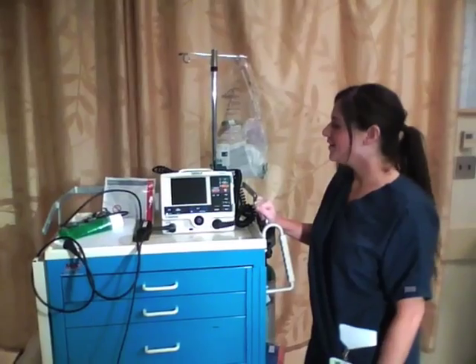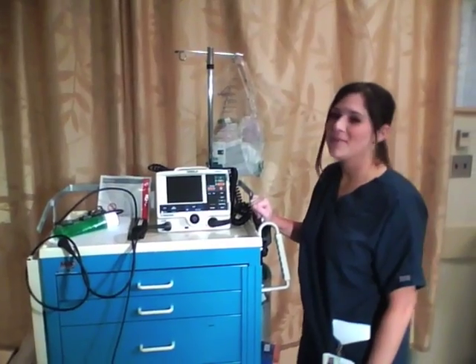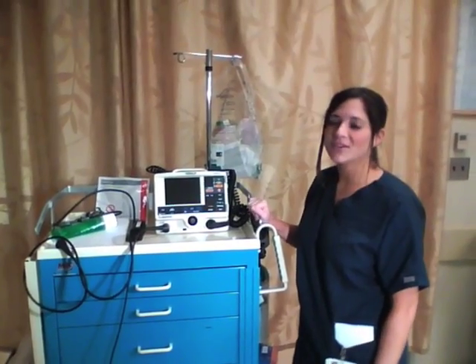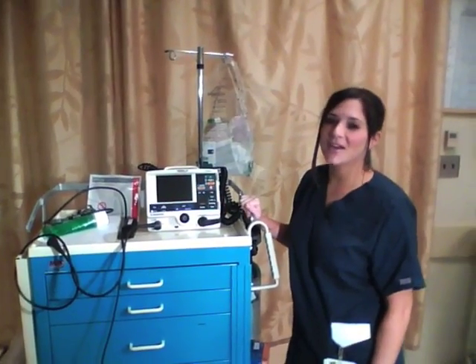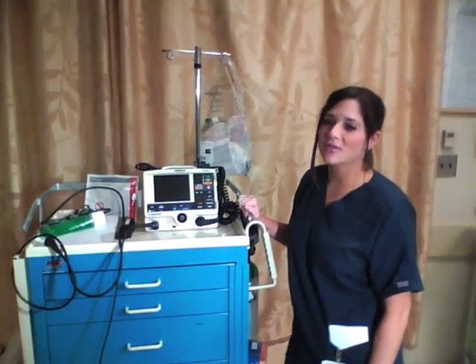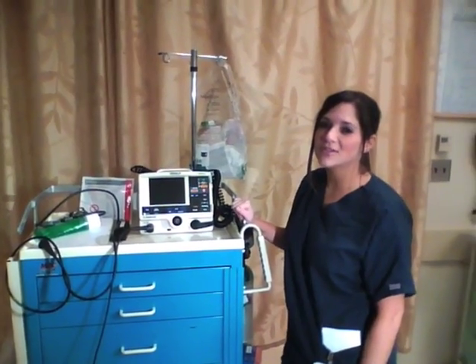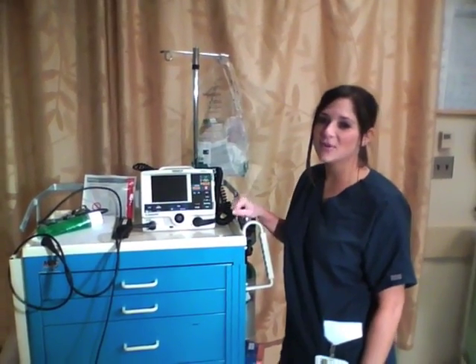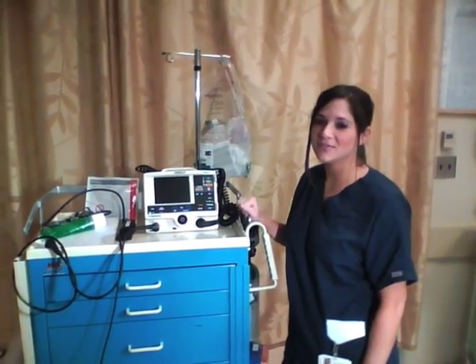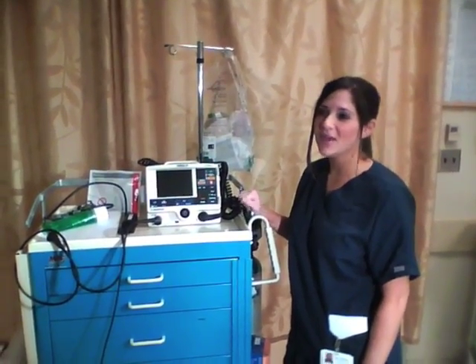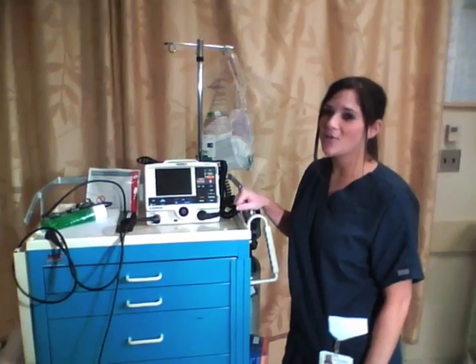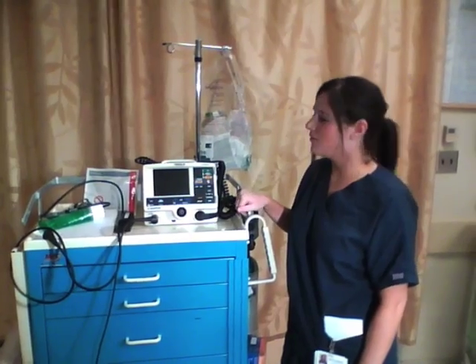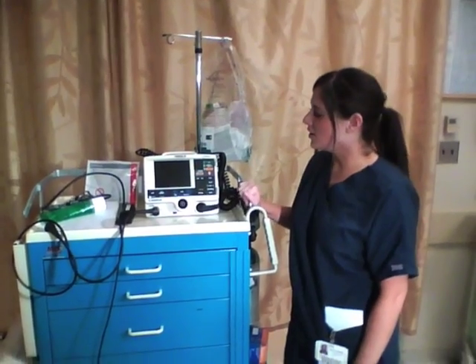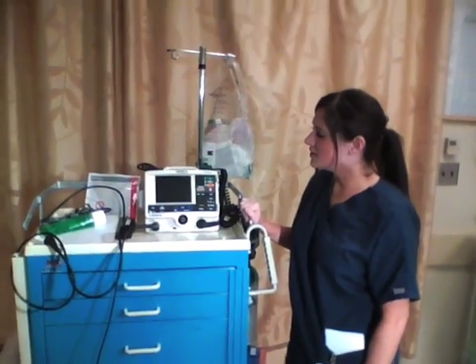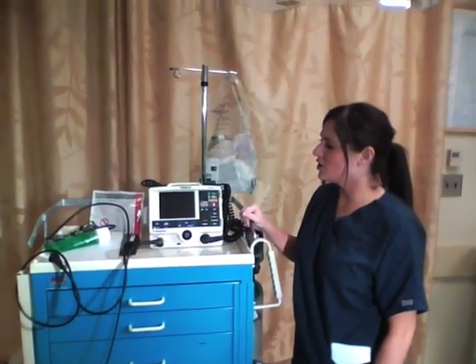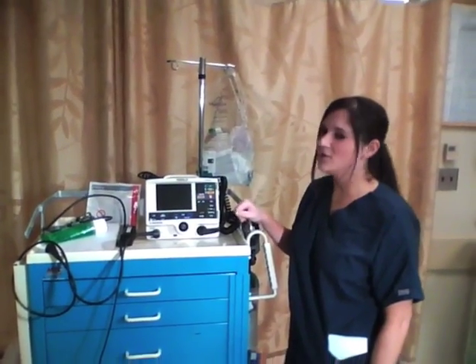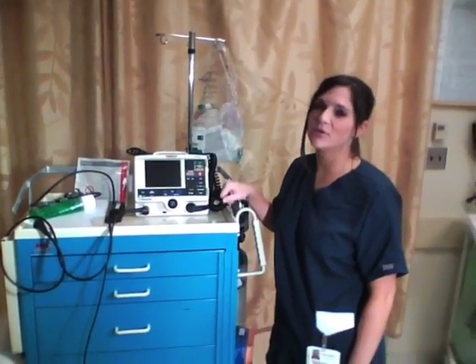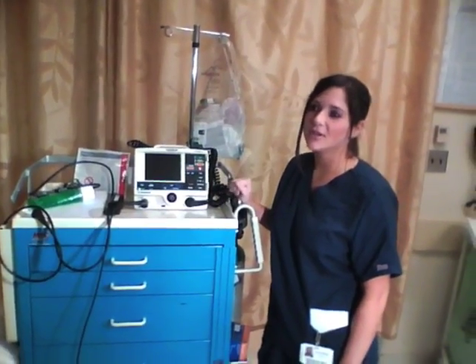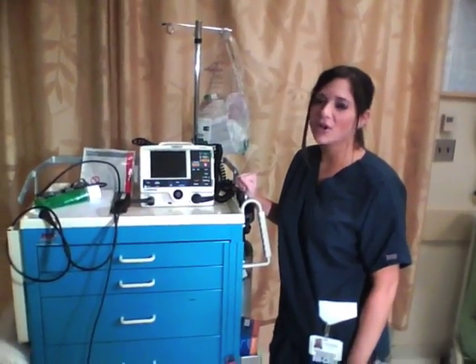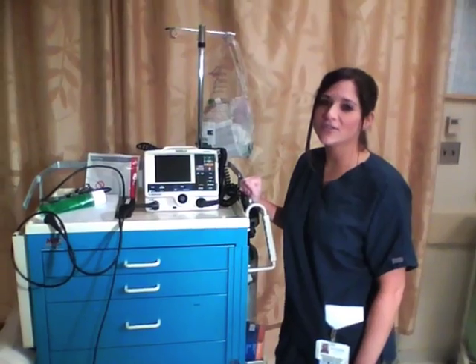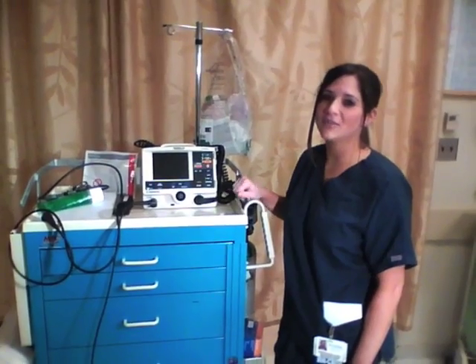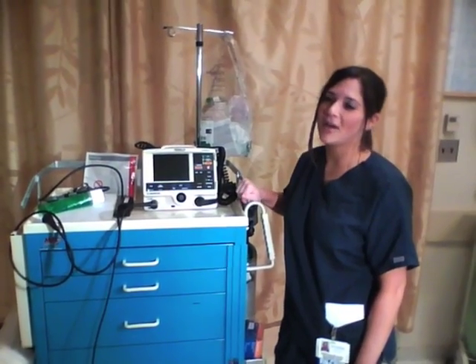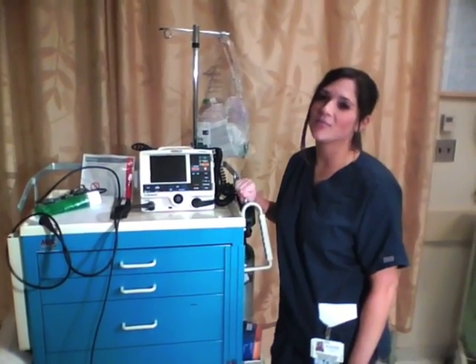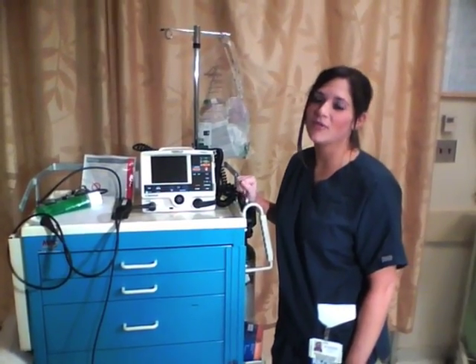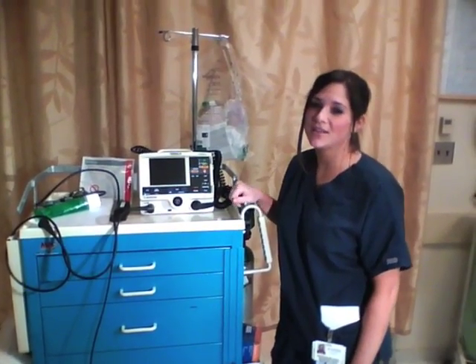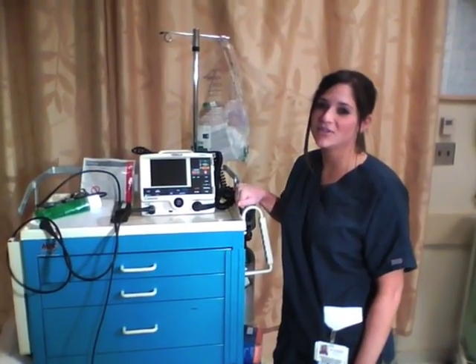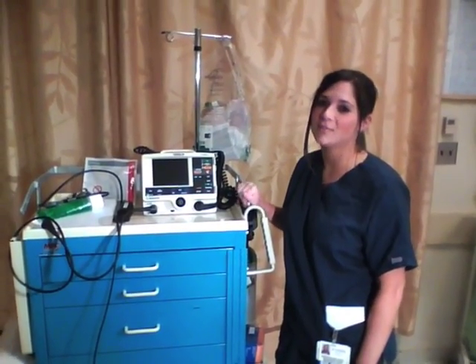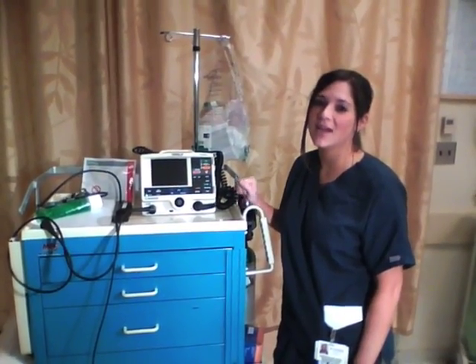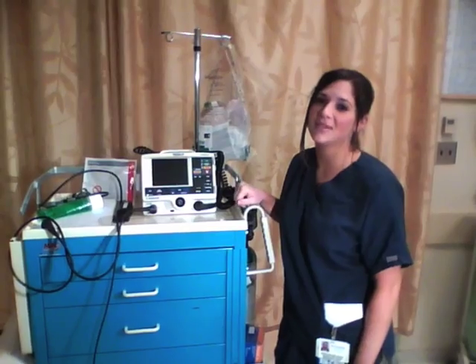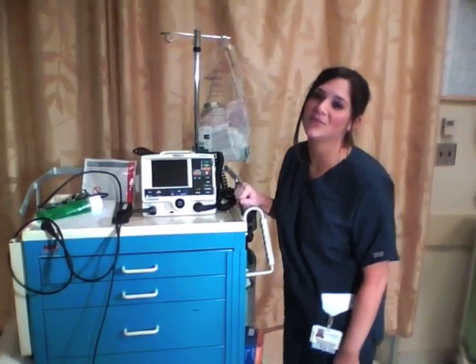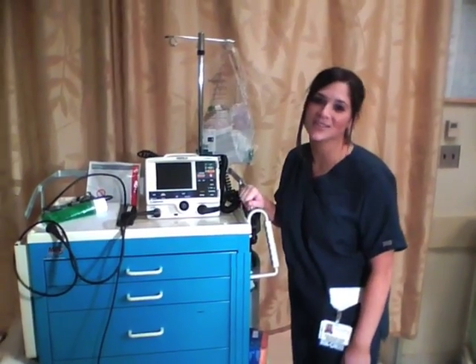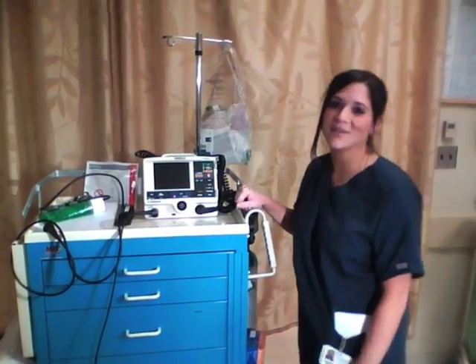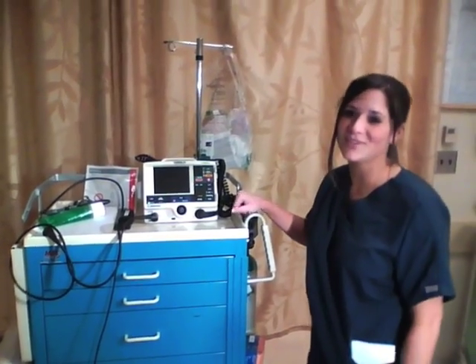Hi, my name is Kristen. I'm one of the nurses in the emergency room. We have our demonstration here for cardioversion. This is one of our attending physician's pastimes — he likes to embarrass us and make us do videos.